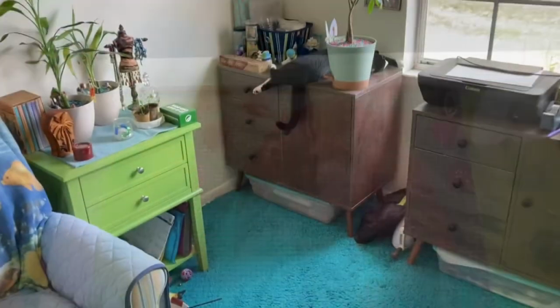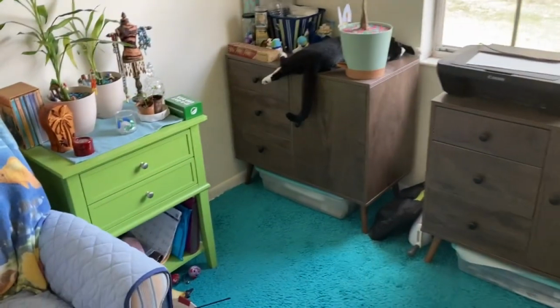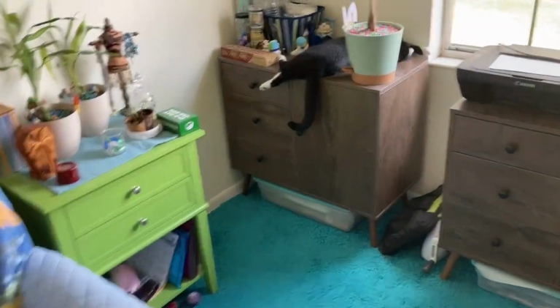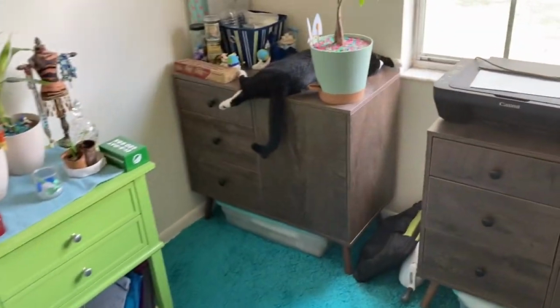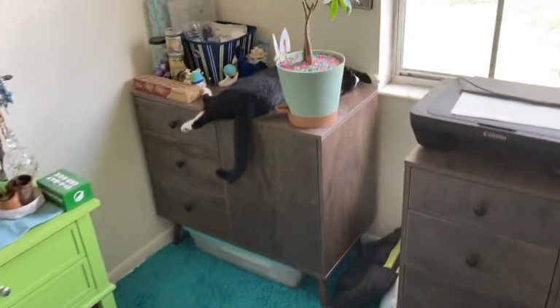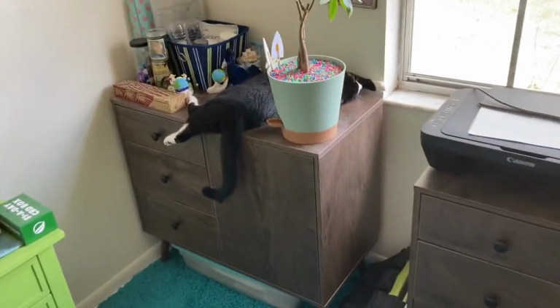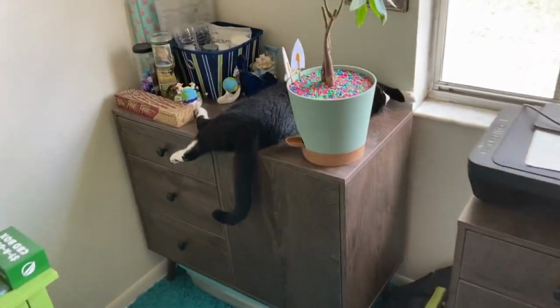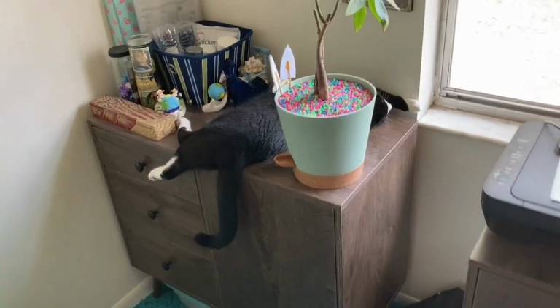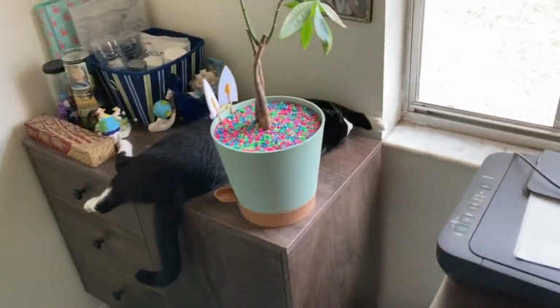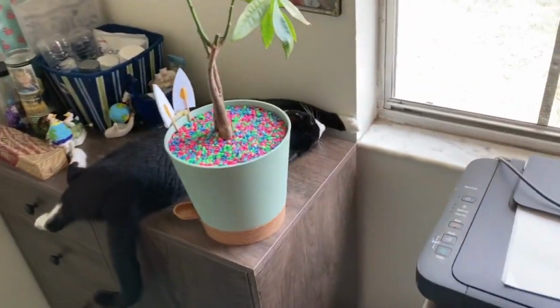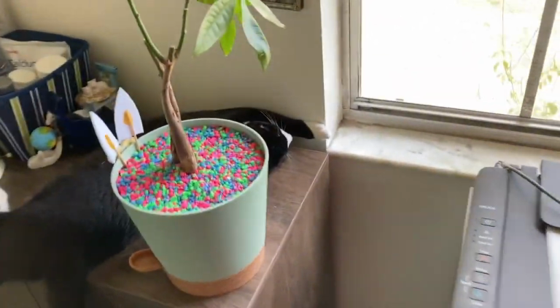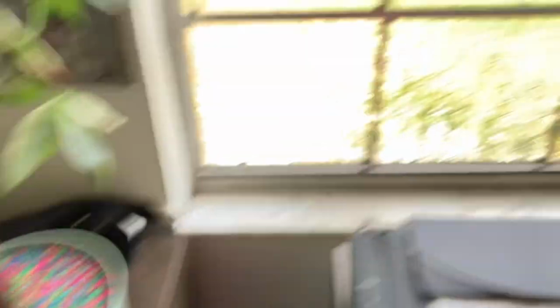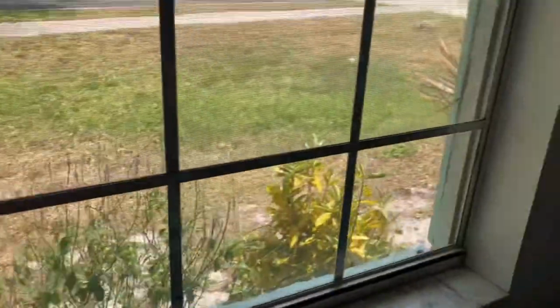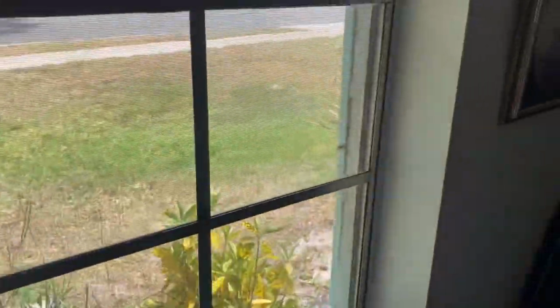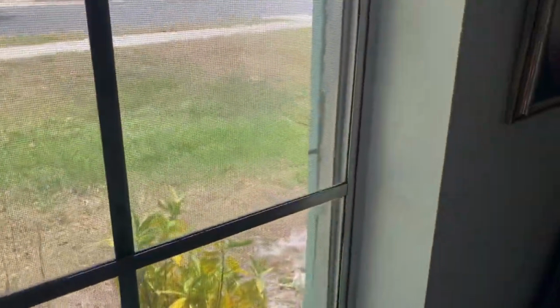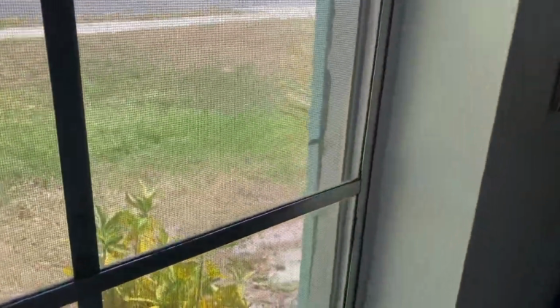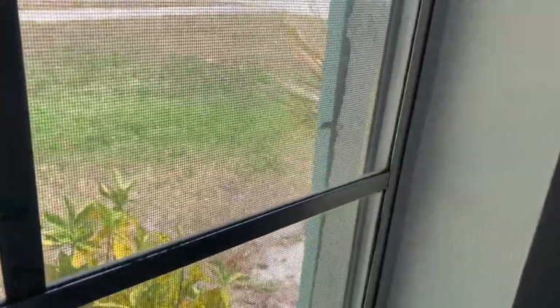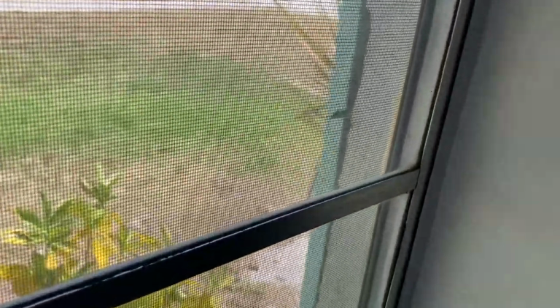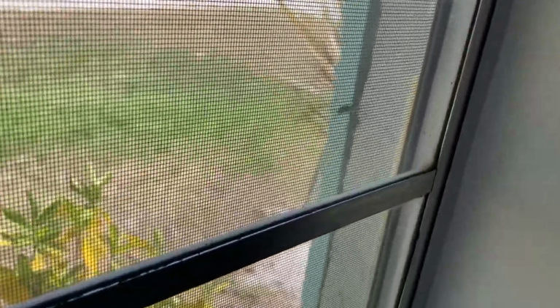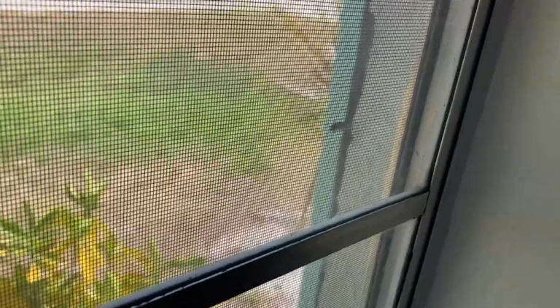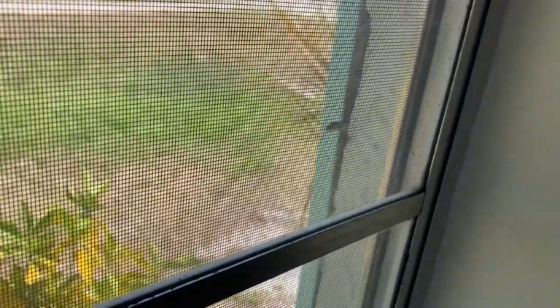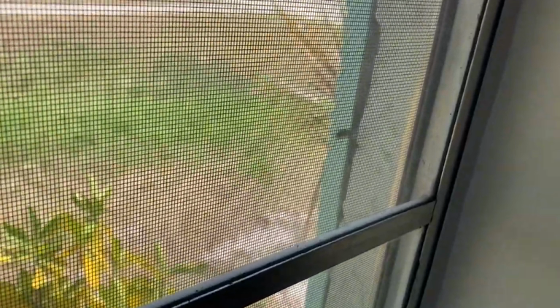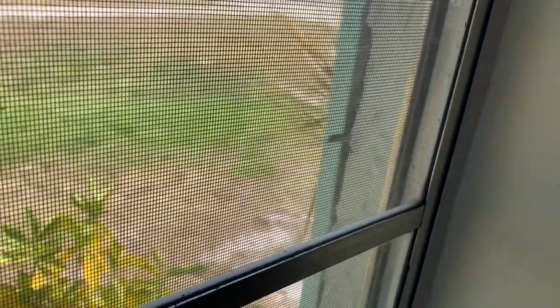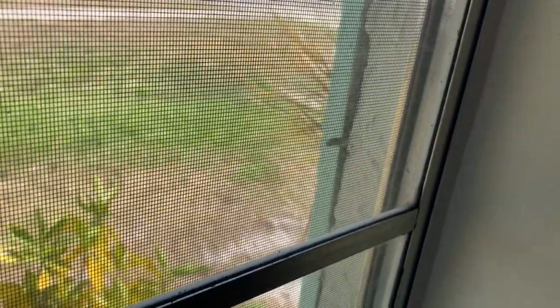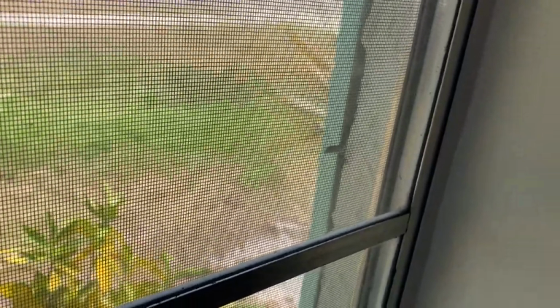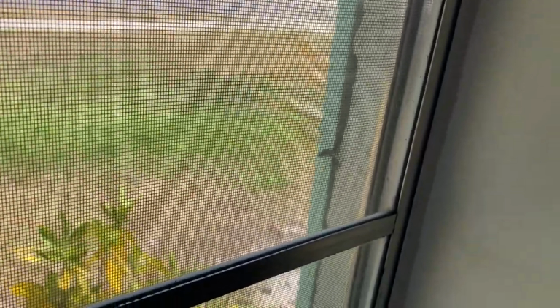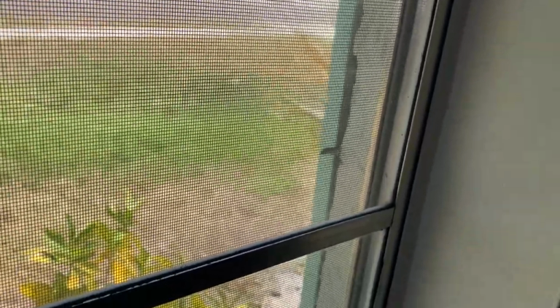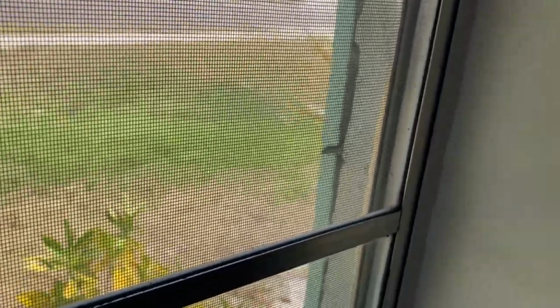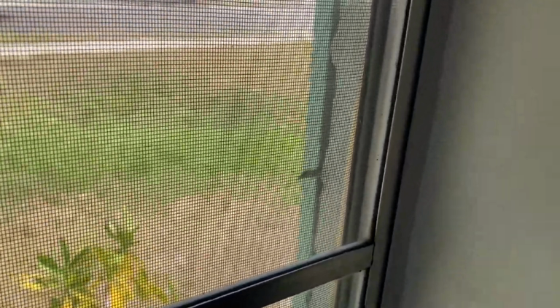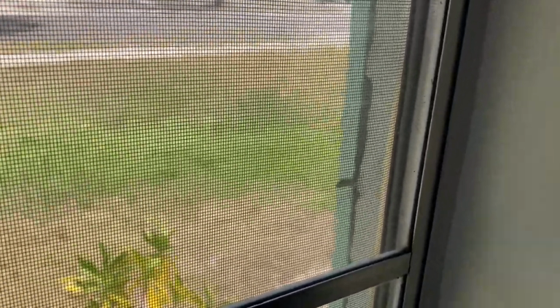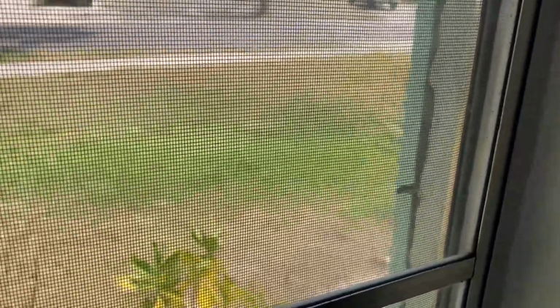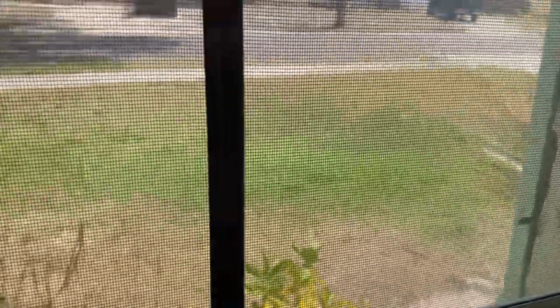Bella has found her favorite spot again. I don't know why this is her favorite spot. Maybe it's — oh, here's a lizard. He's out there. Oh, that one's not Stanley. That's the little tiny one. Stanley's bigger than him.